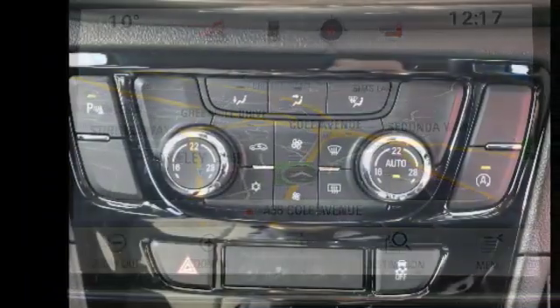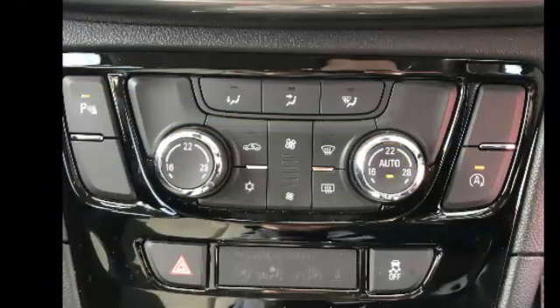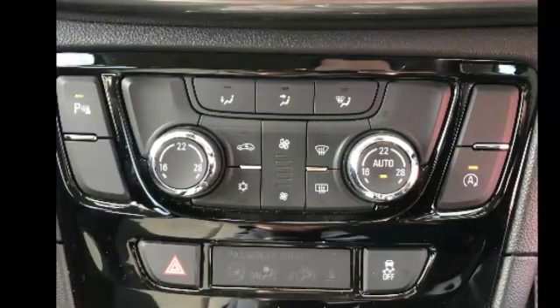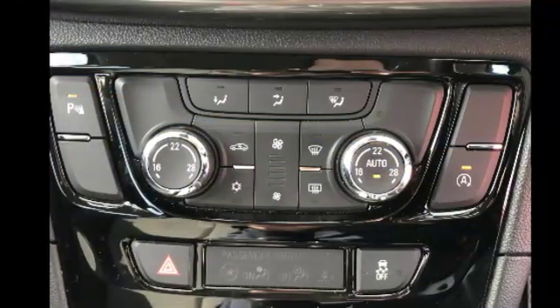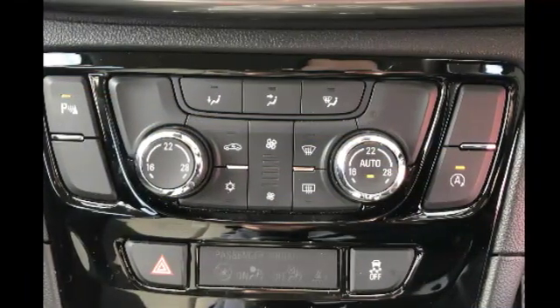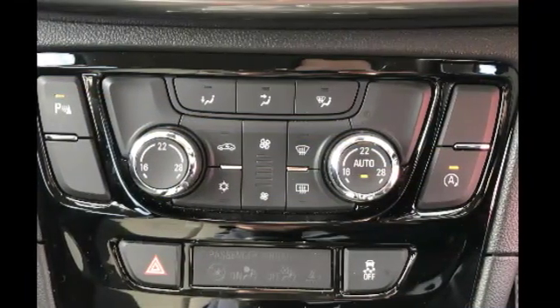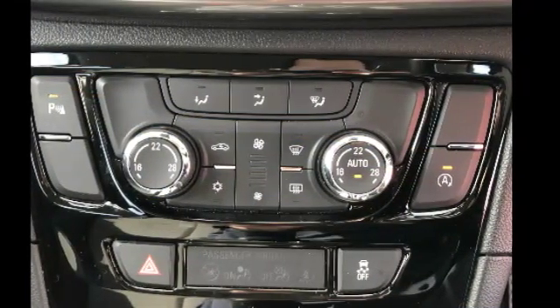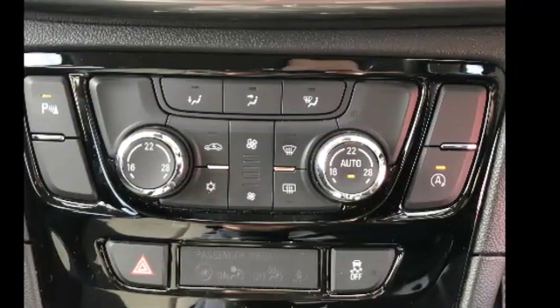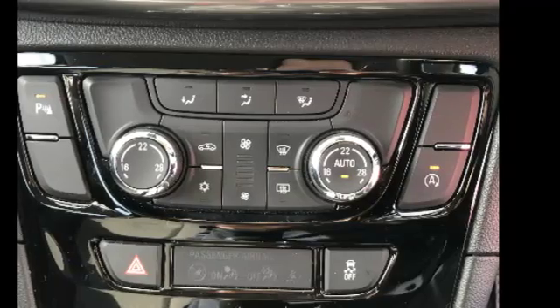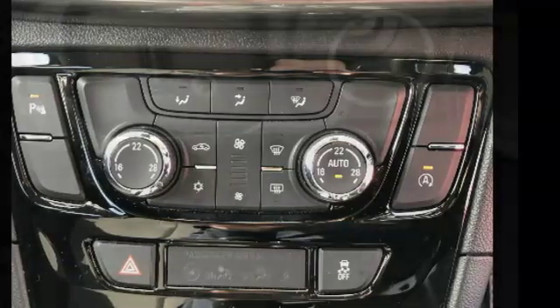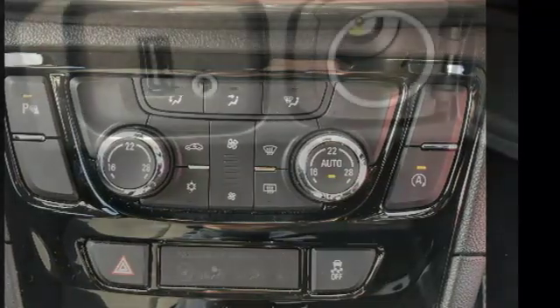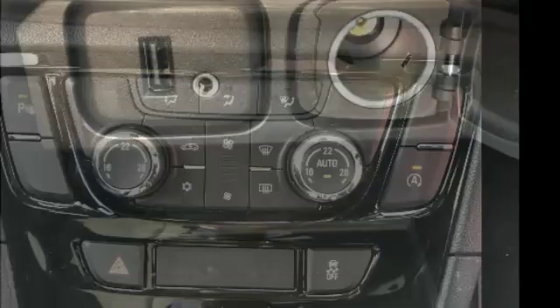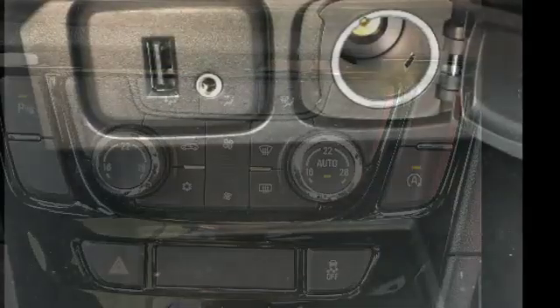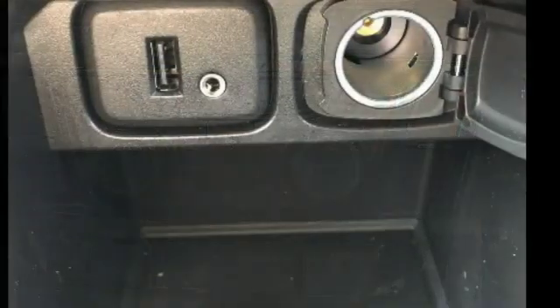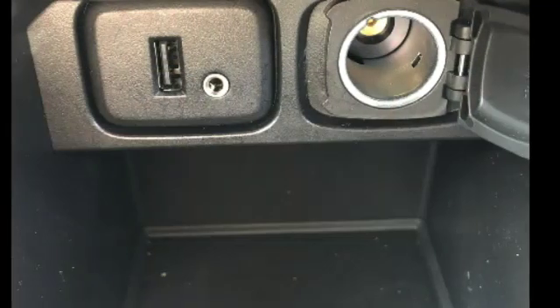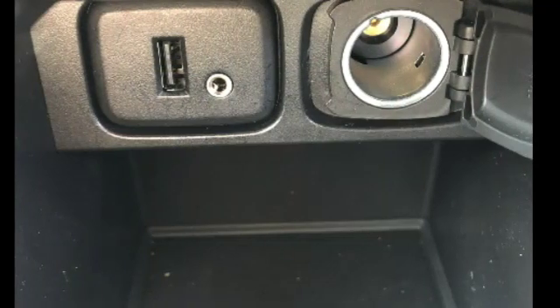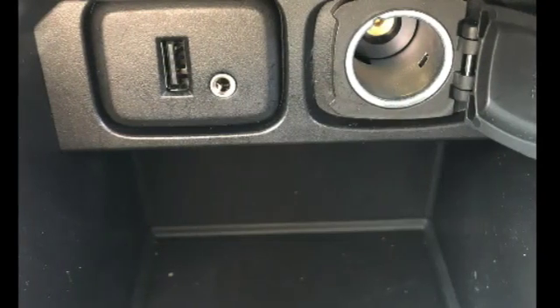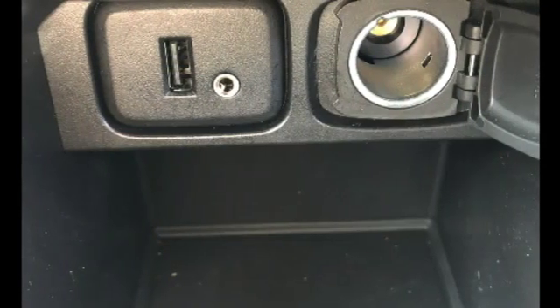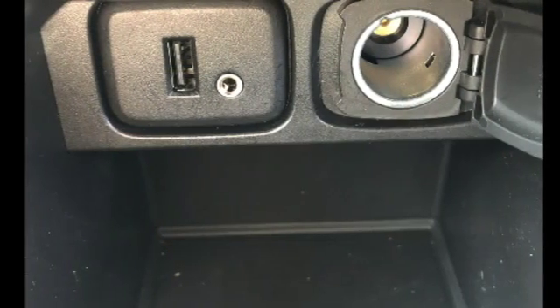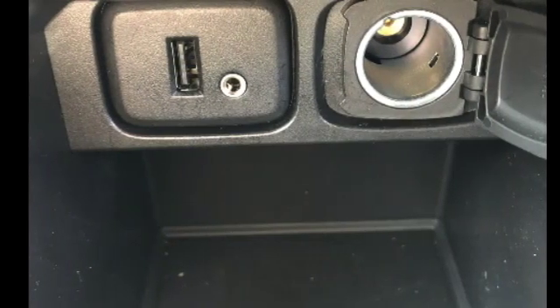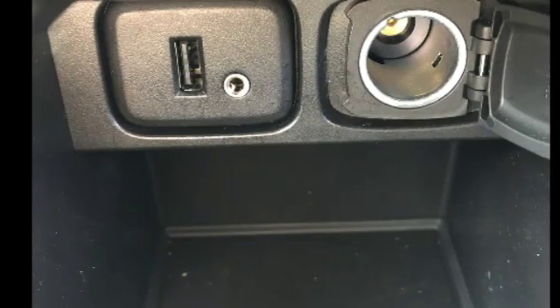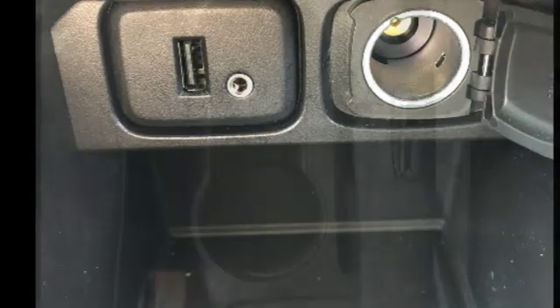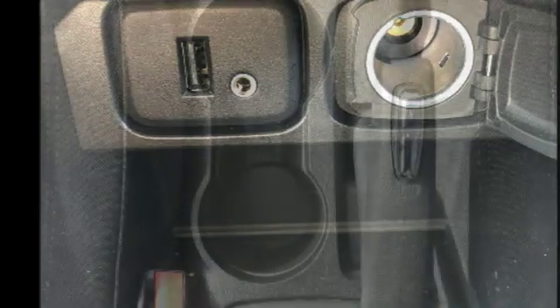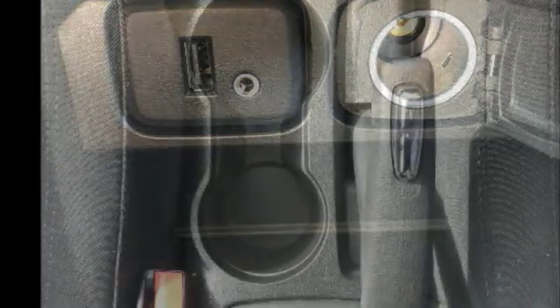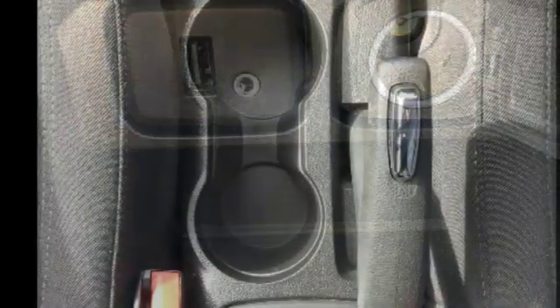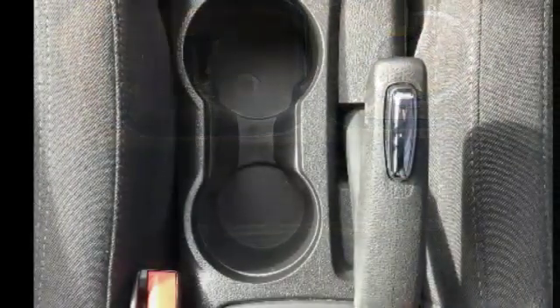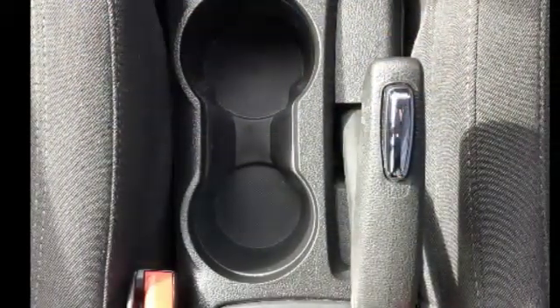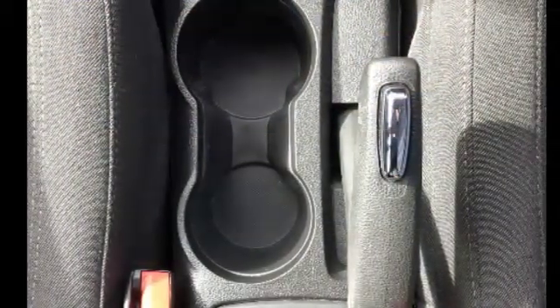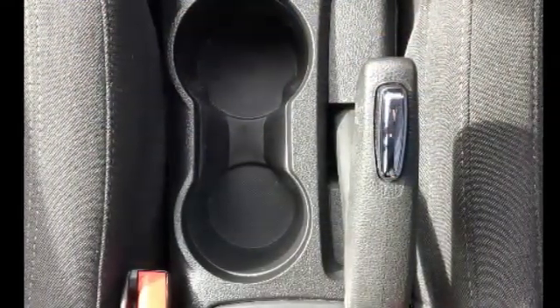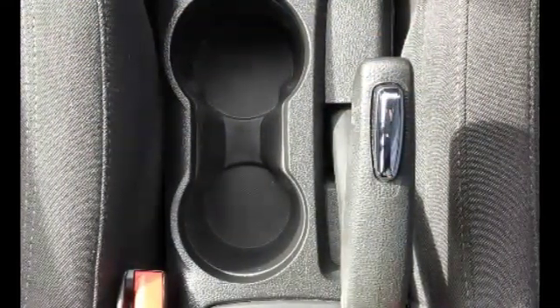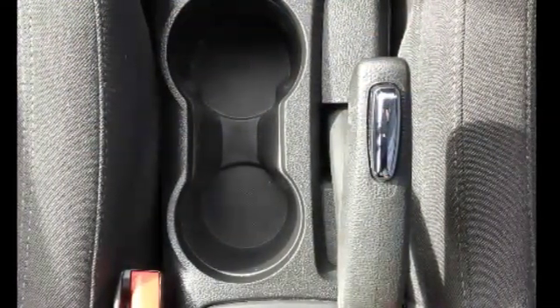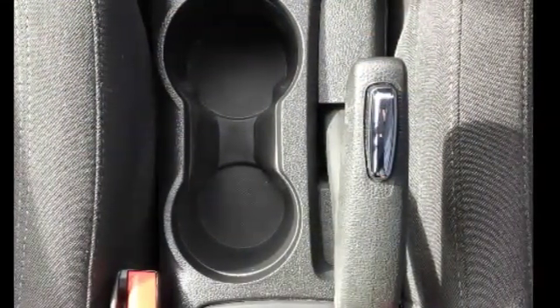Climate control including air conditioning, USB port, cigarette lighter port and auxiliary port, cup holders for both the driver and passenger seat.